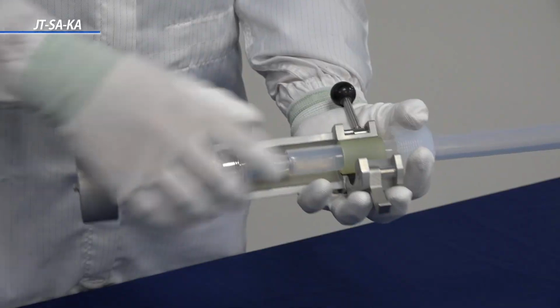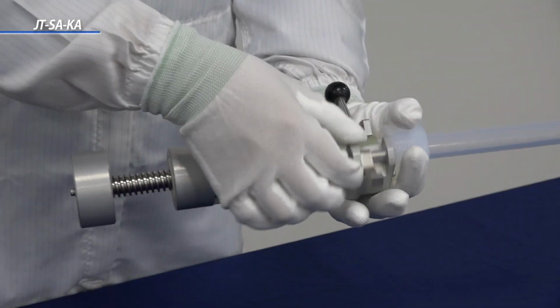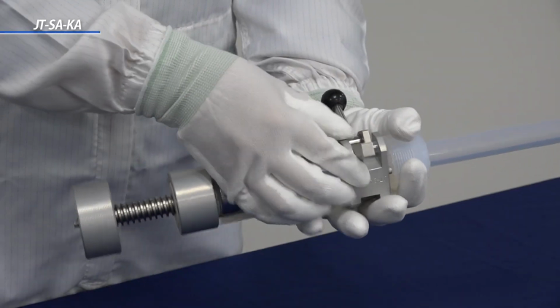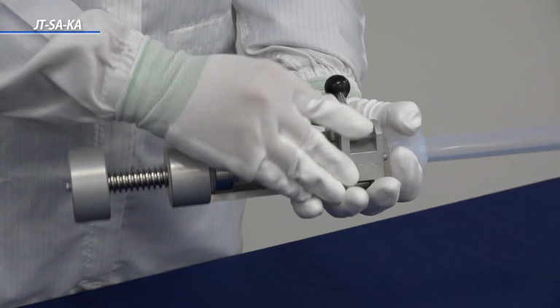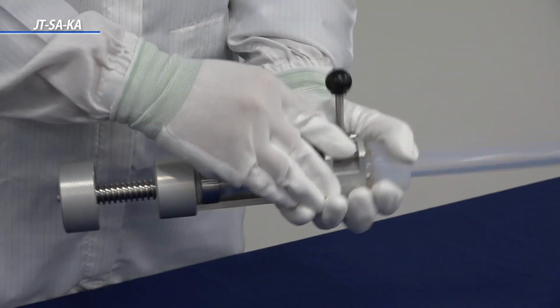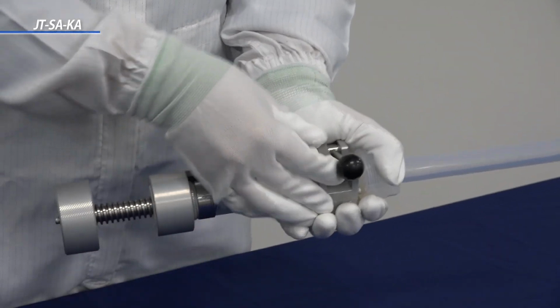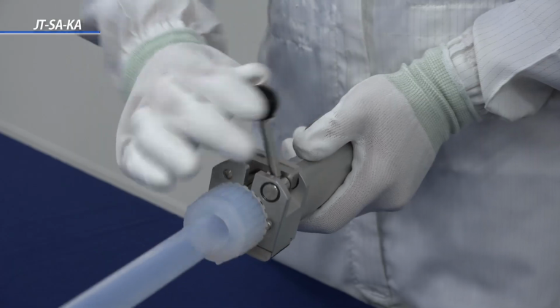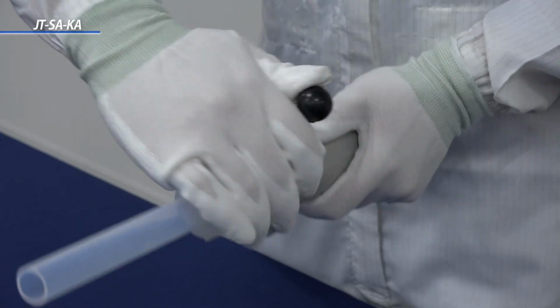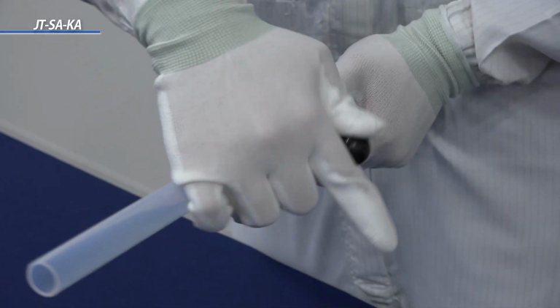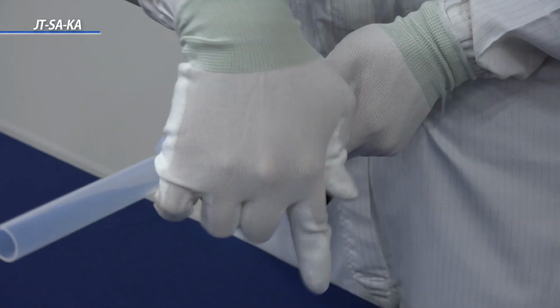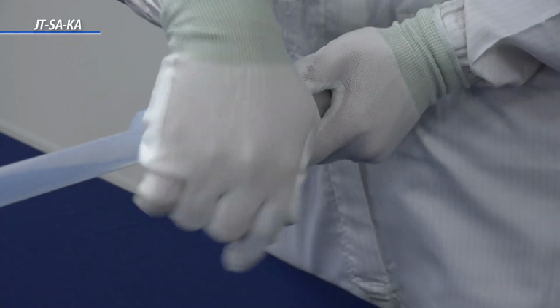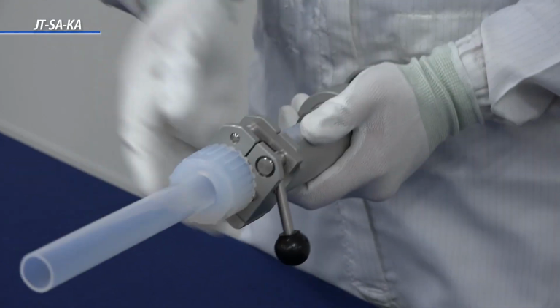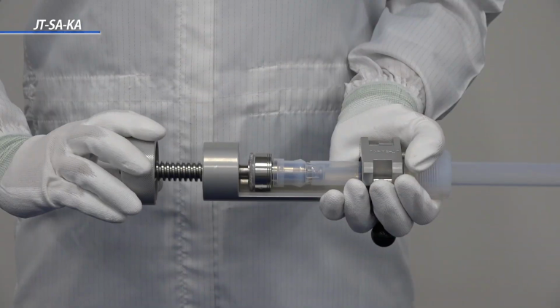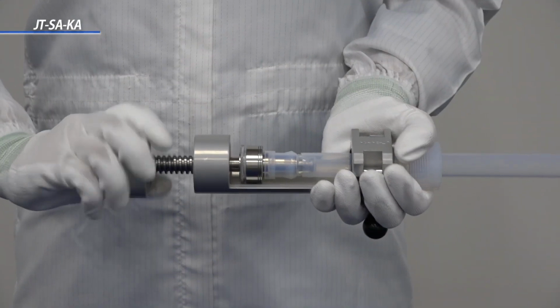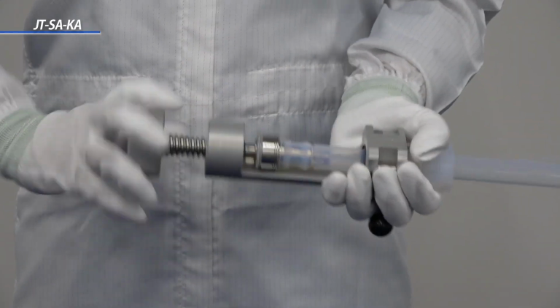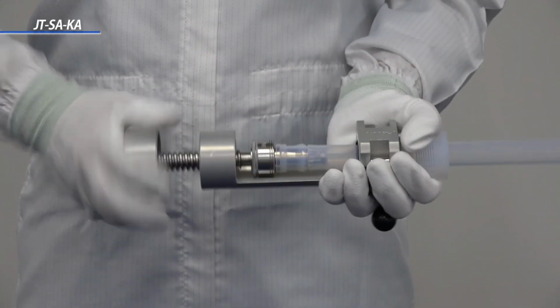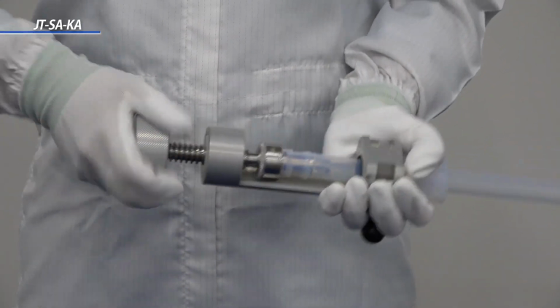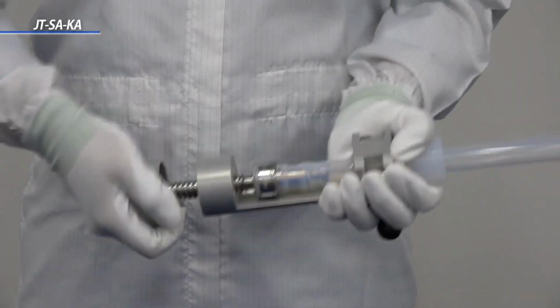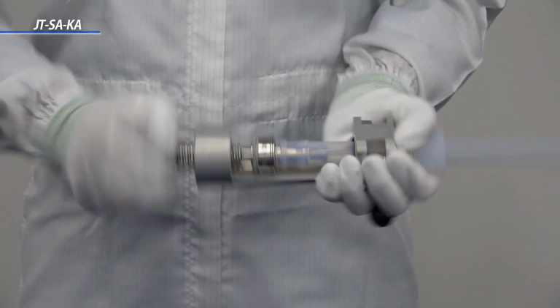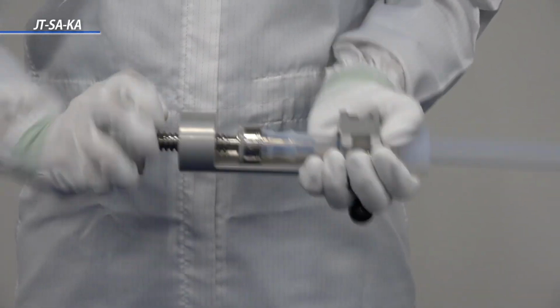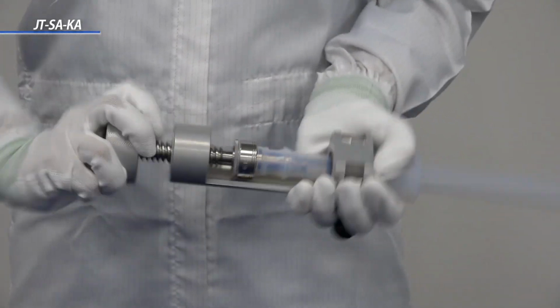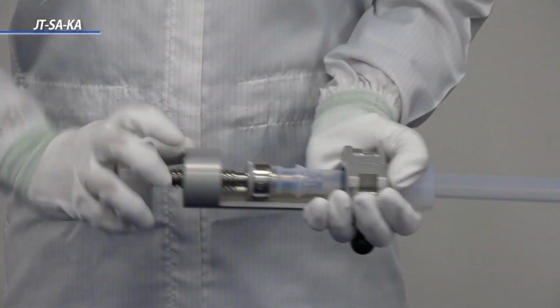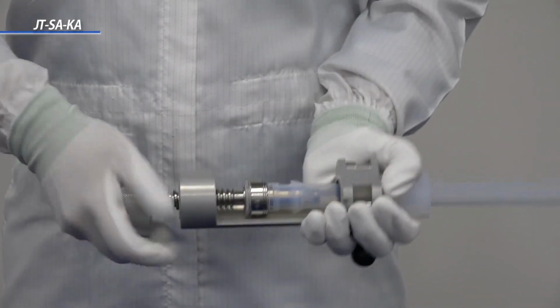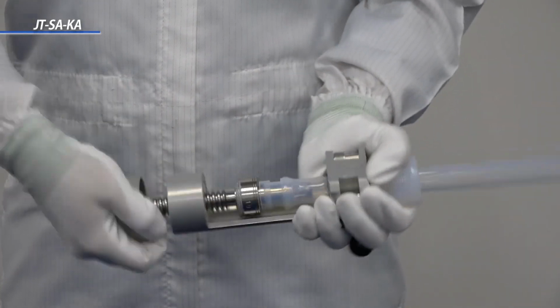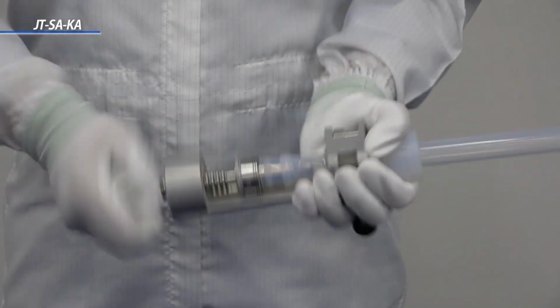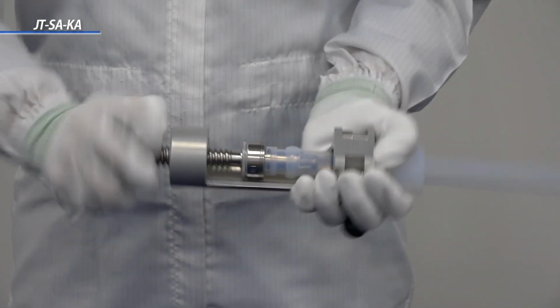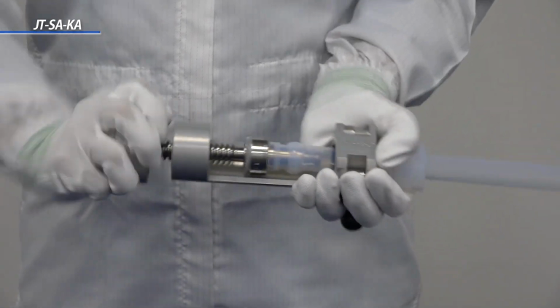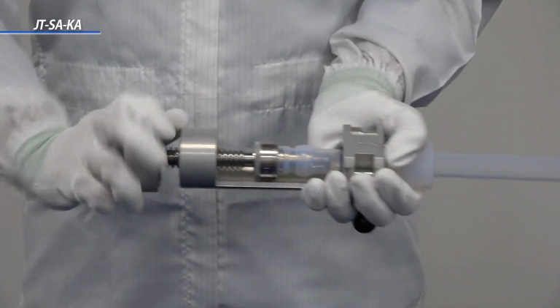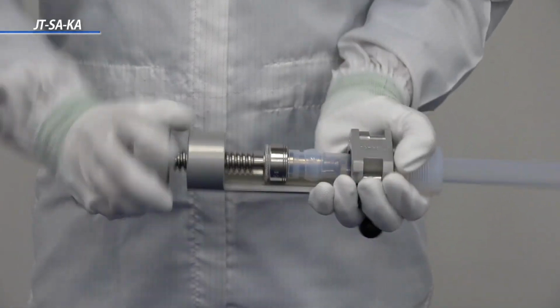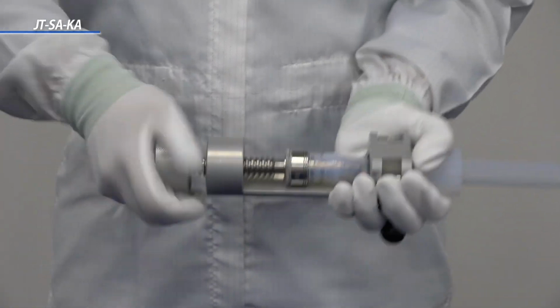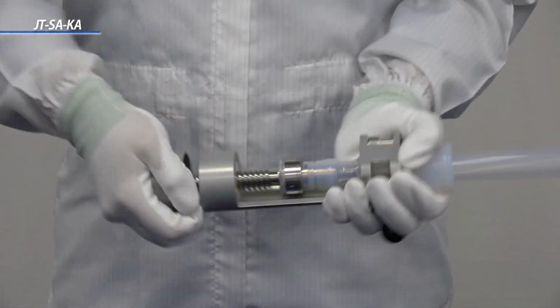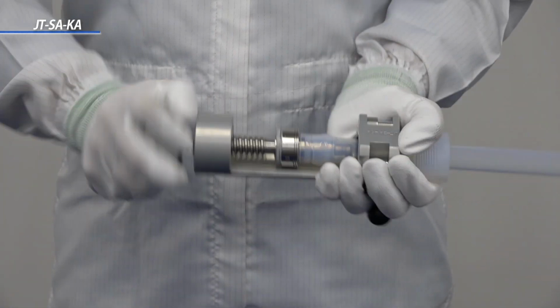Then lock the tube in place. Then simply rotate the handle on the end of the tool and place the sleeve into the piece of tubing. The sleeve is fully inserted when the edge of the sleeve is inserted near the edge of the tube.